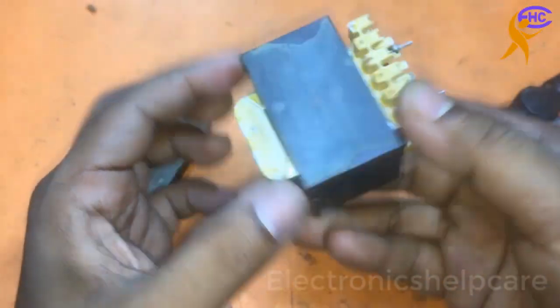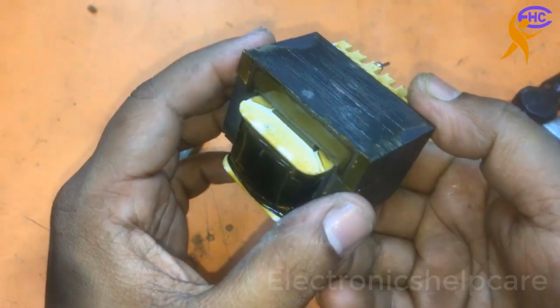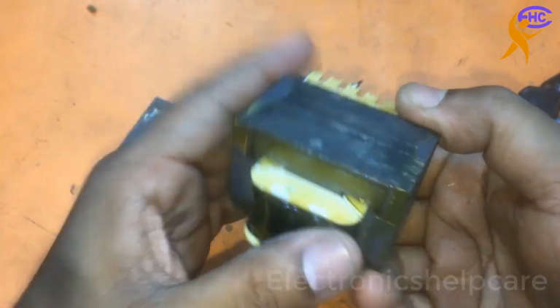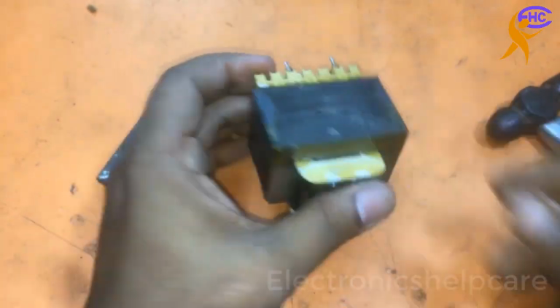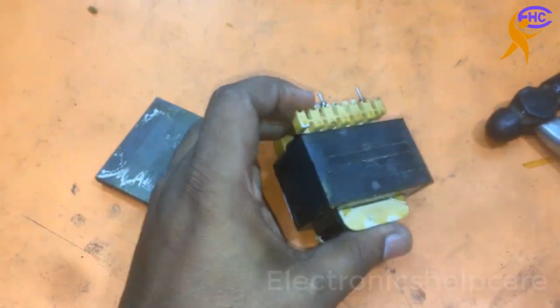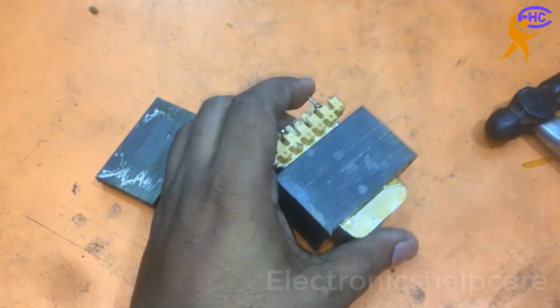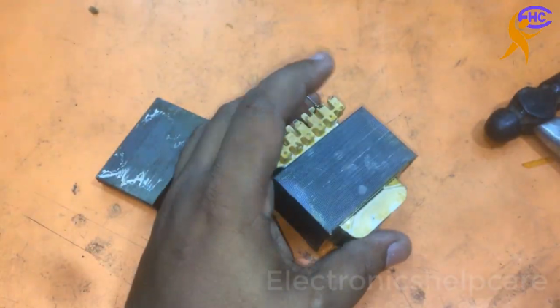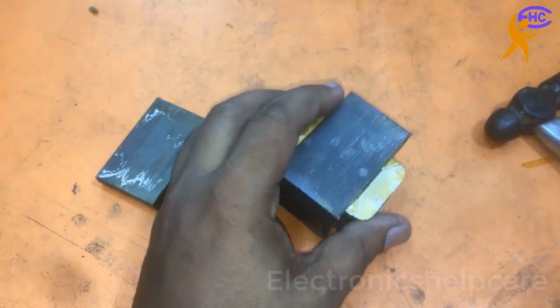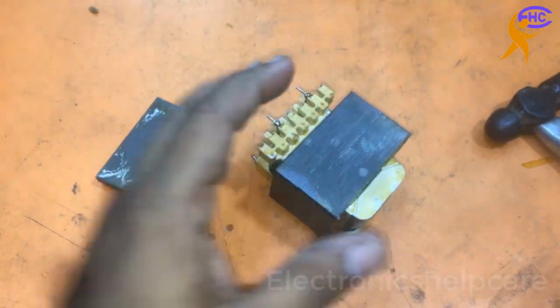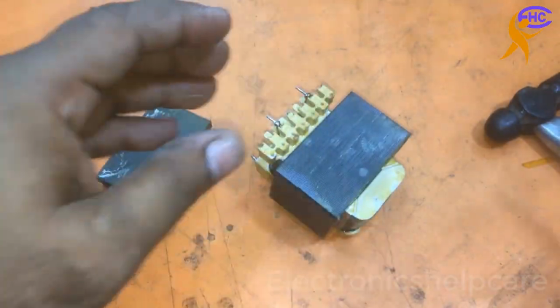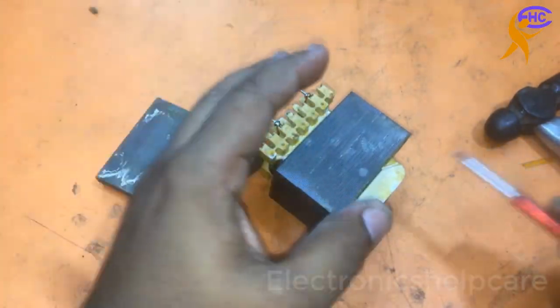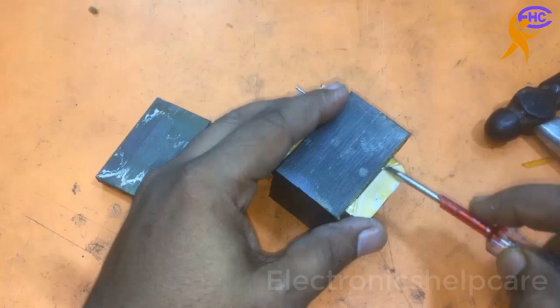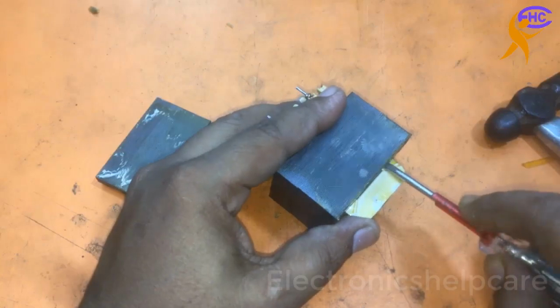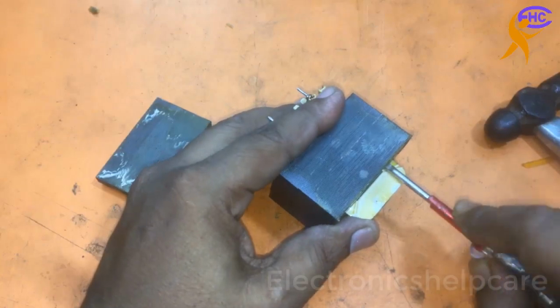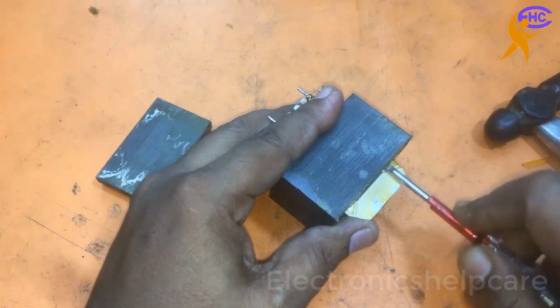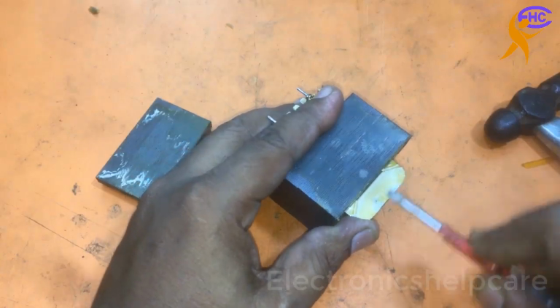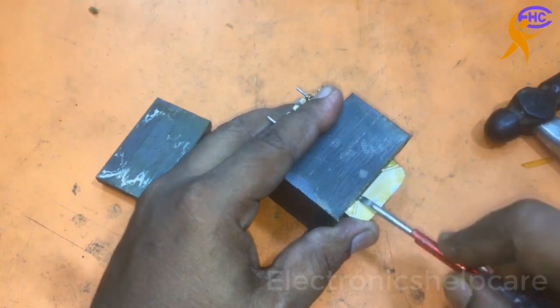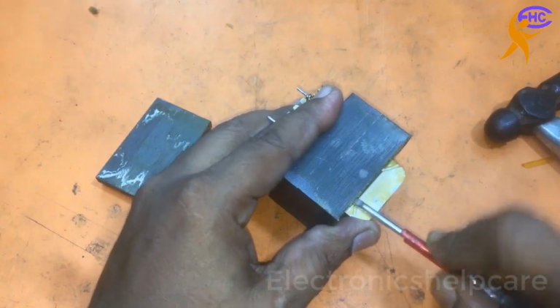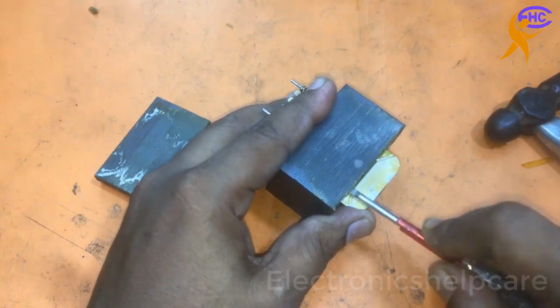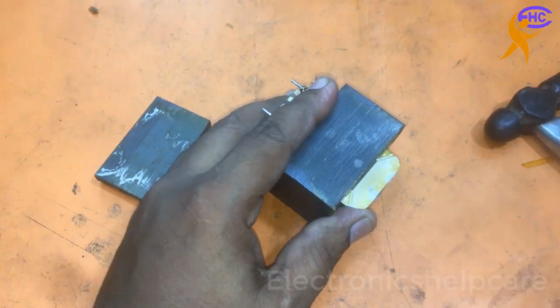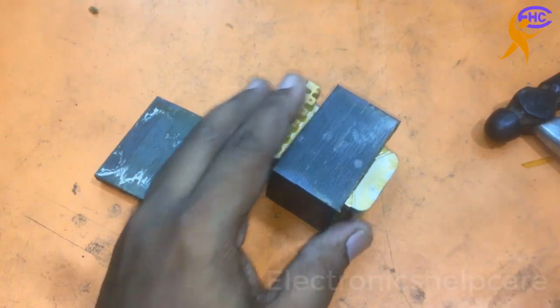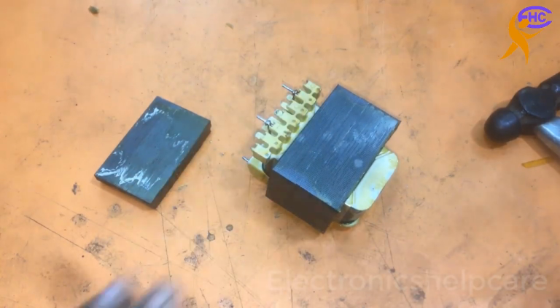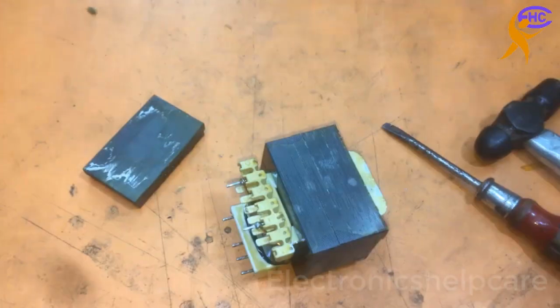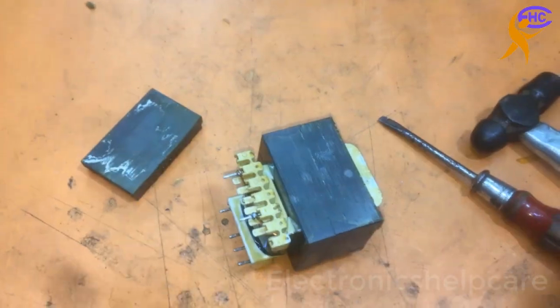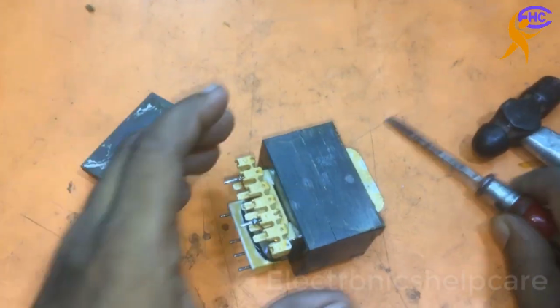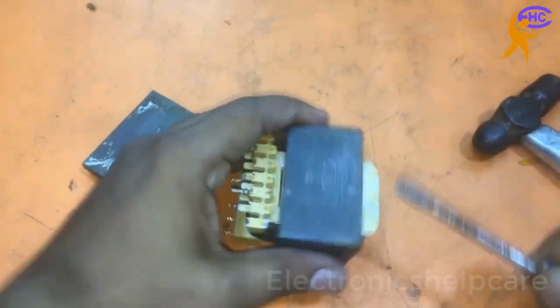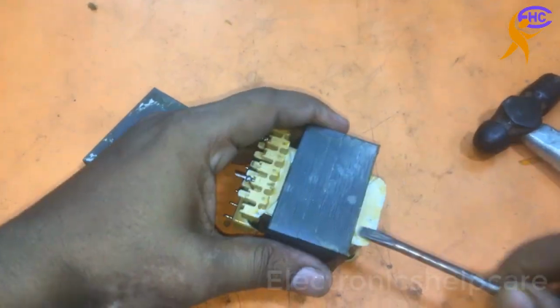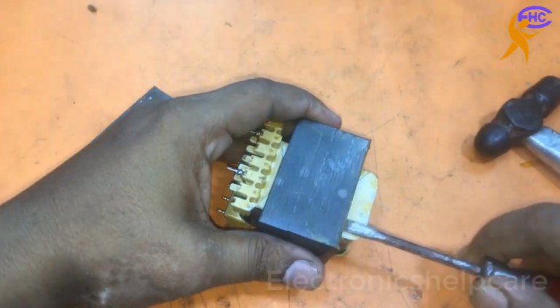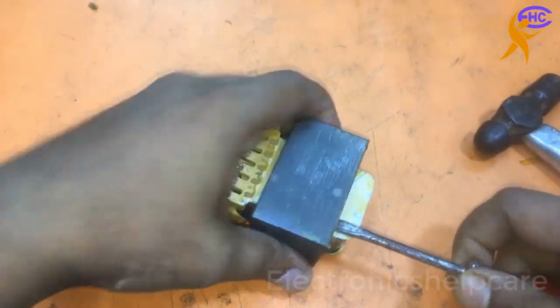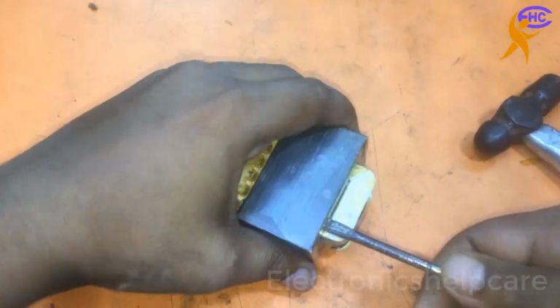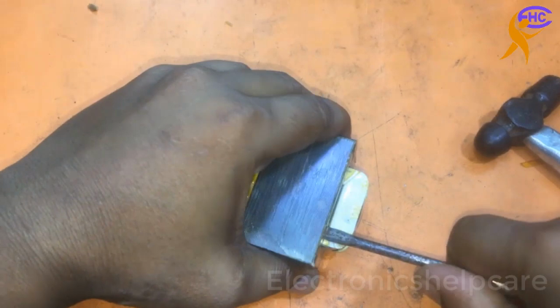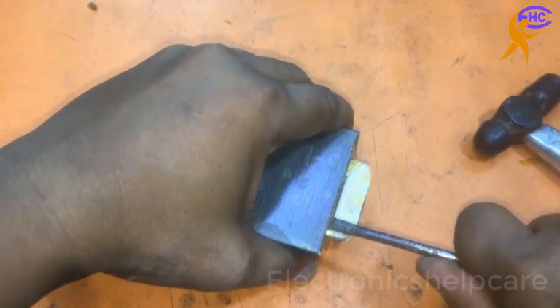This is very hard to open. The company uses varnish inside to make it tight. Hit it carefully.